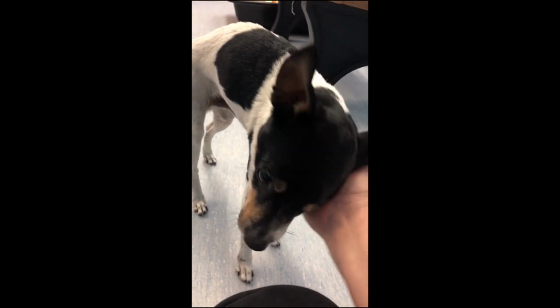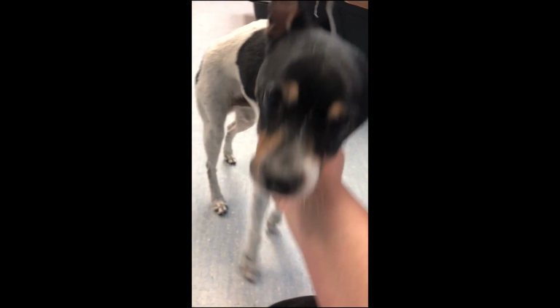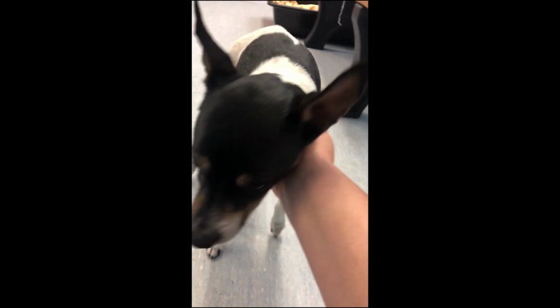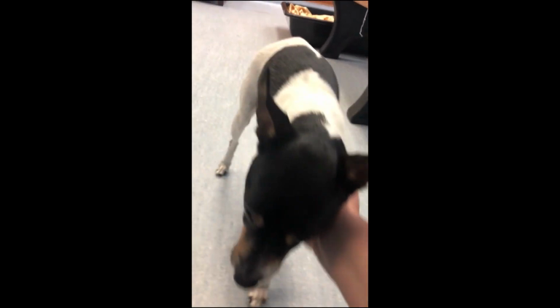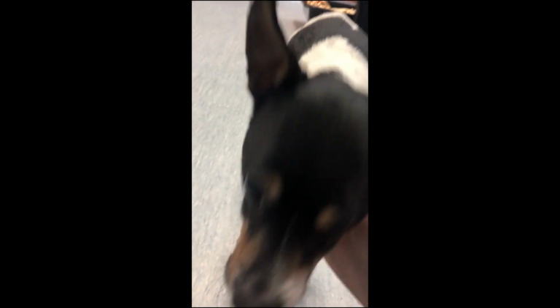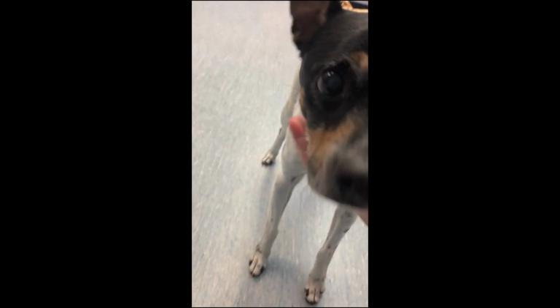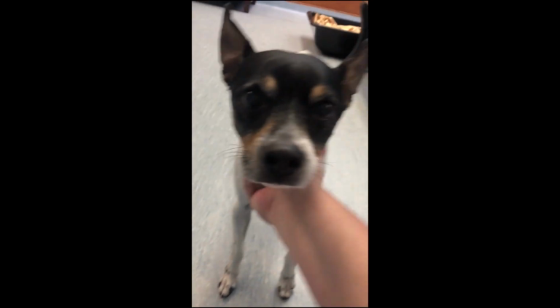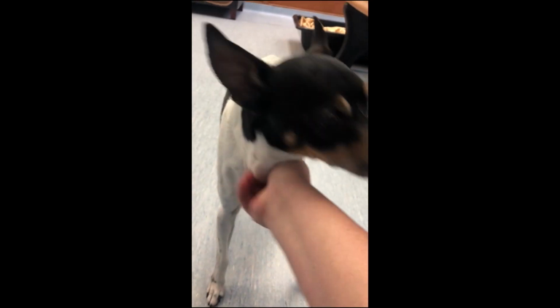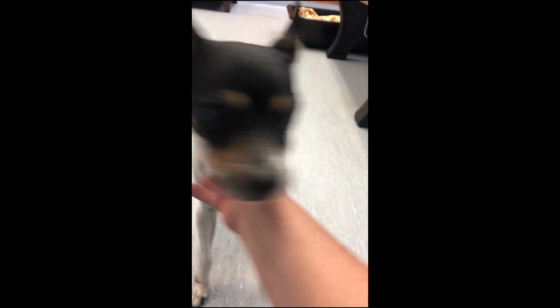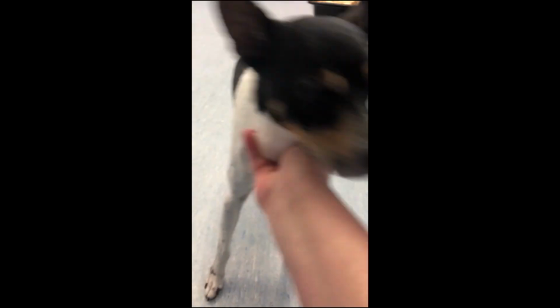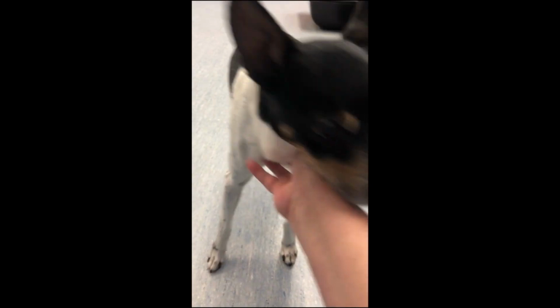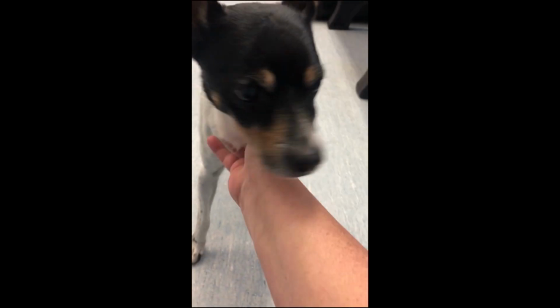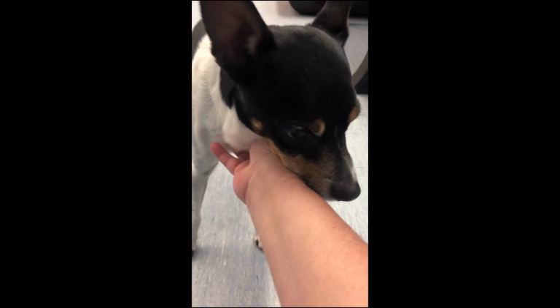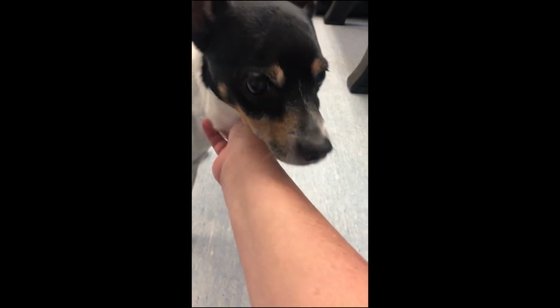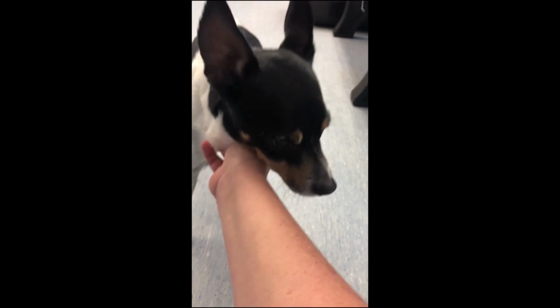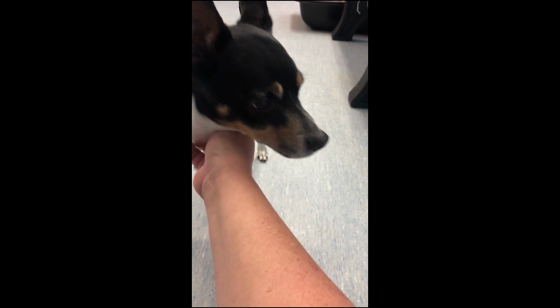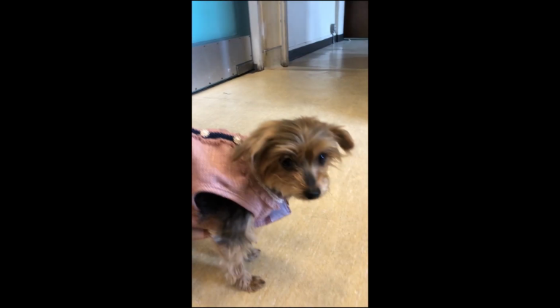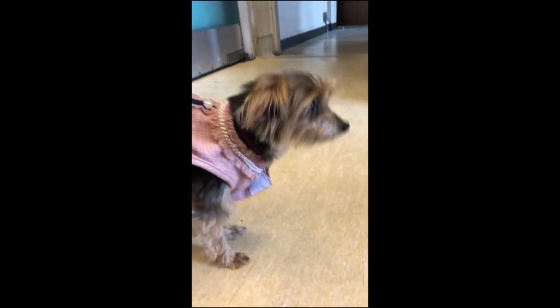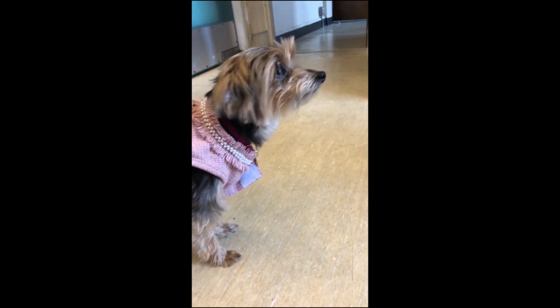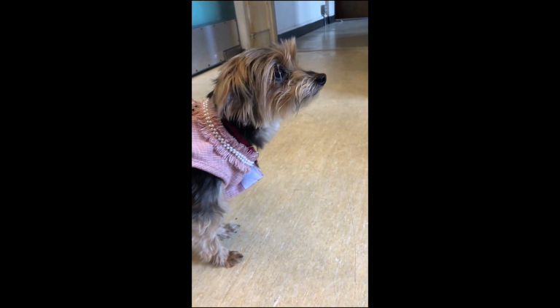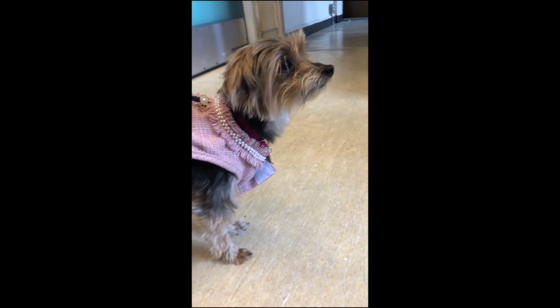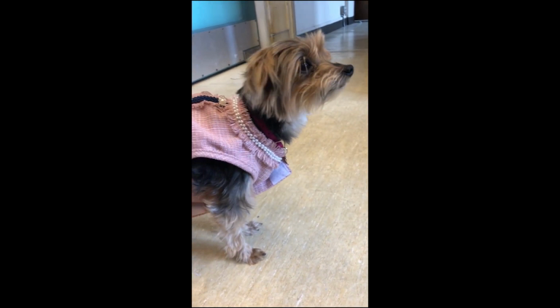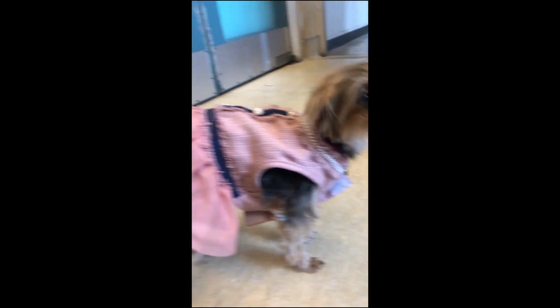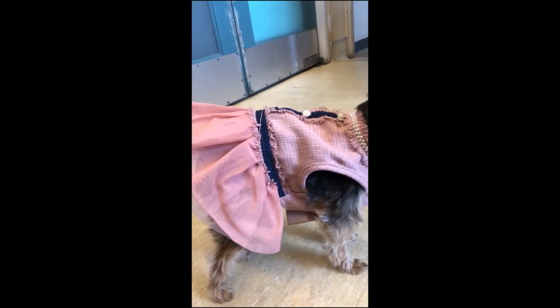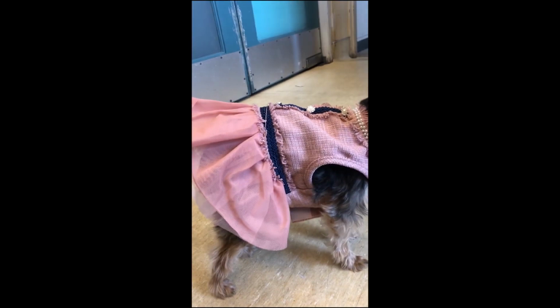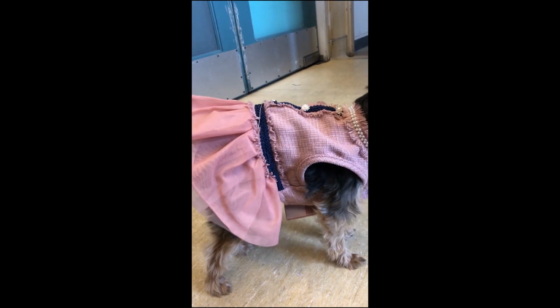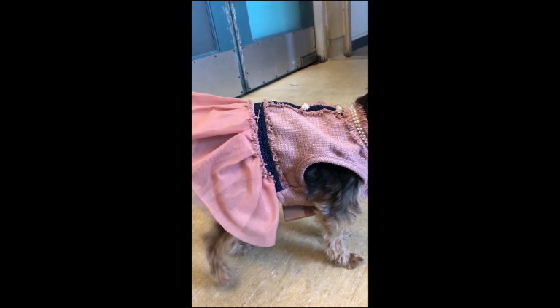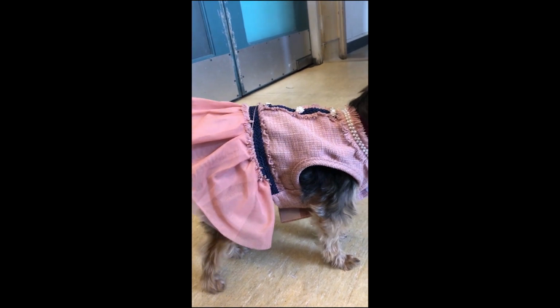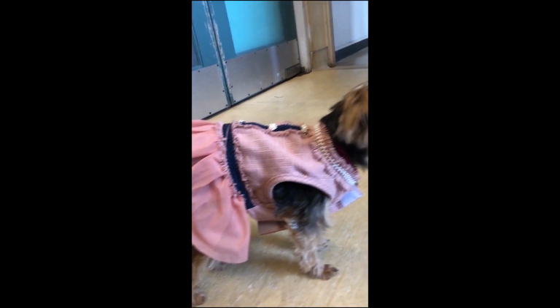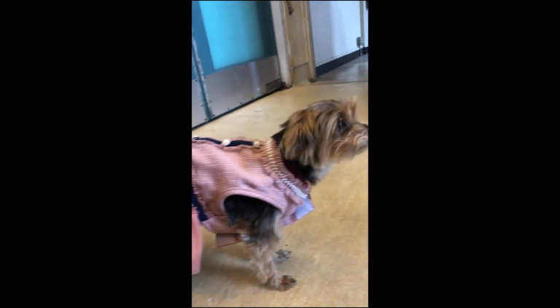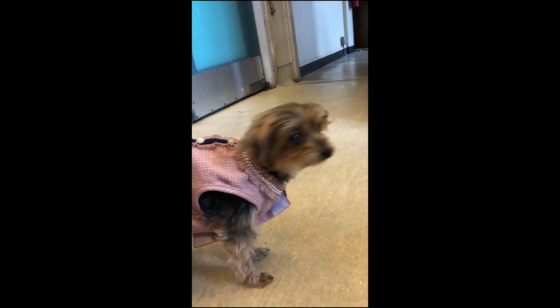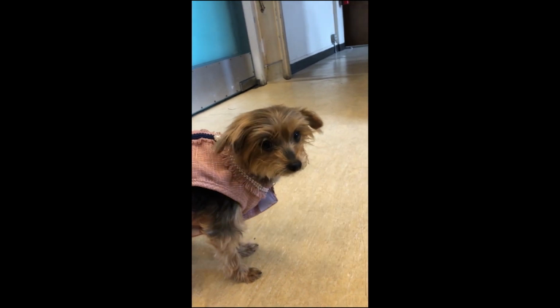Meet Camper. This is Camper. Oh, look at him. I'm just a little obsessed. And this is Chocolate. Chocolate likes the fancy things and the finer things in life.